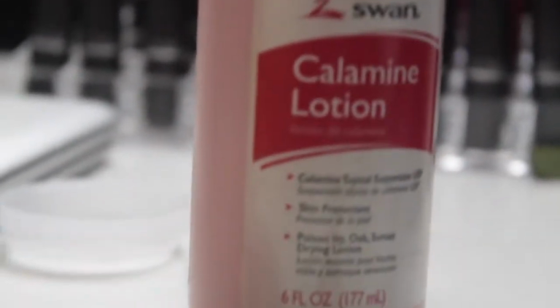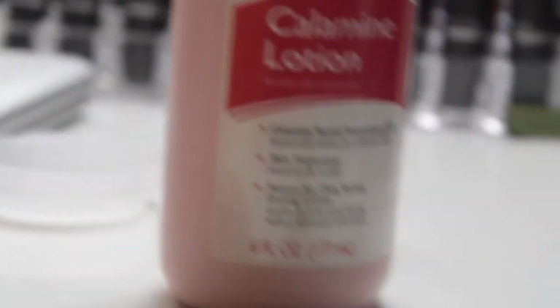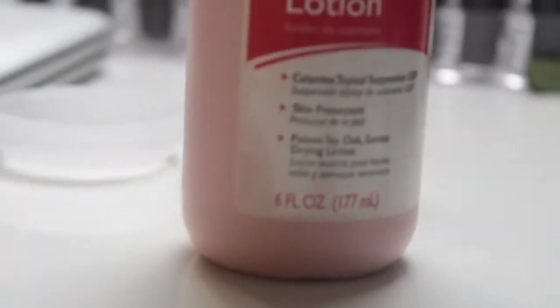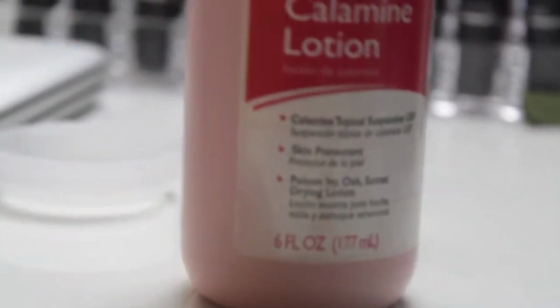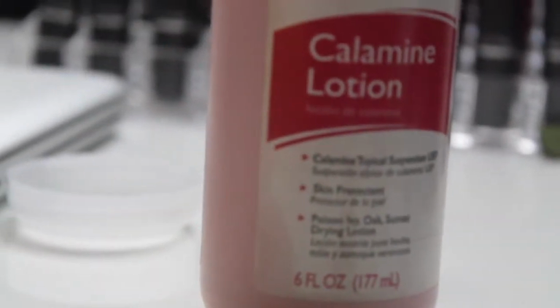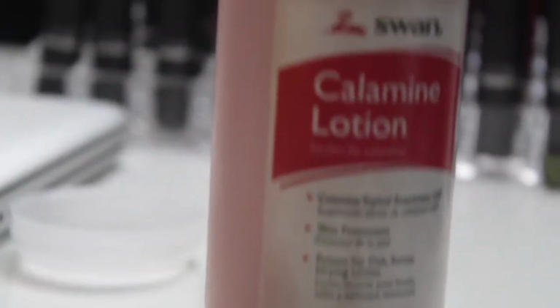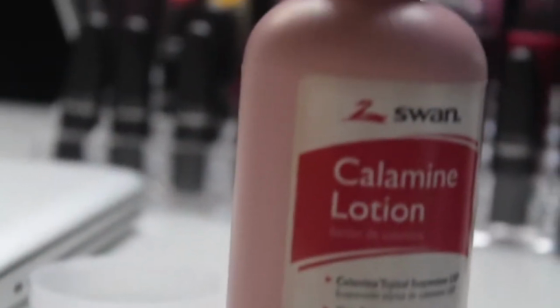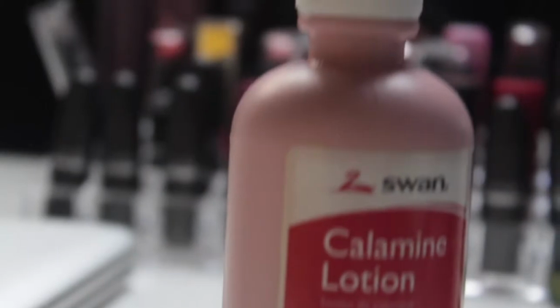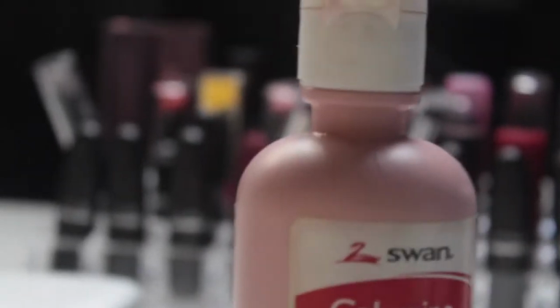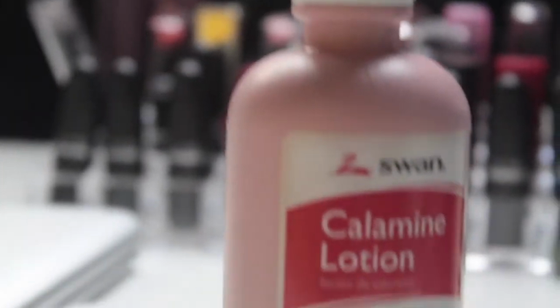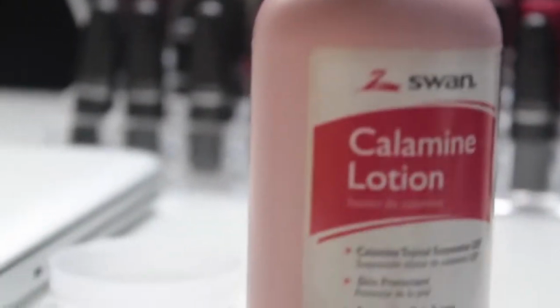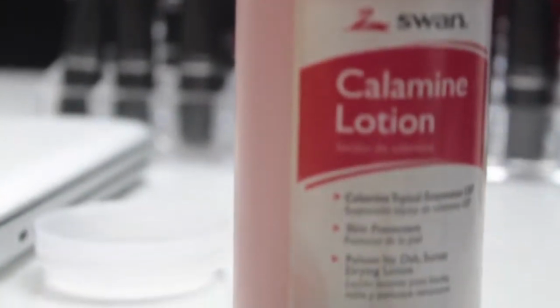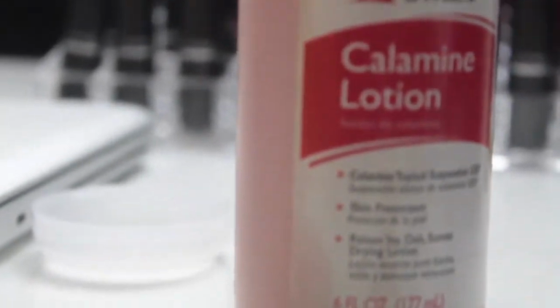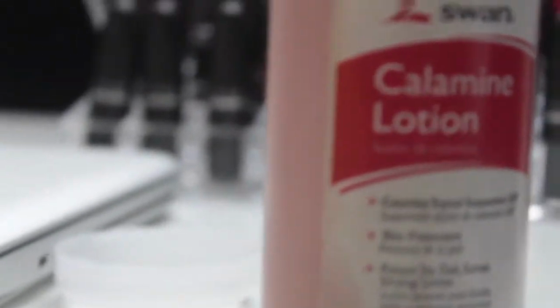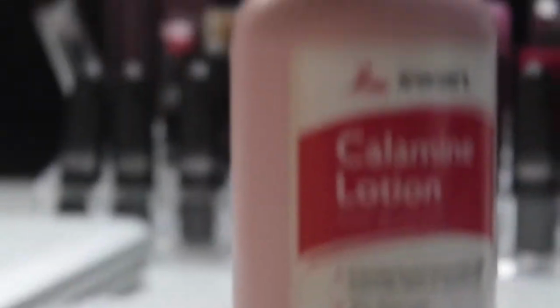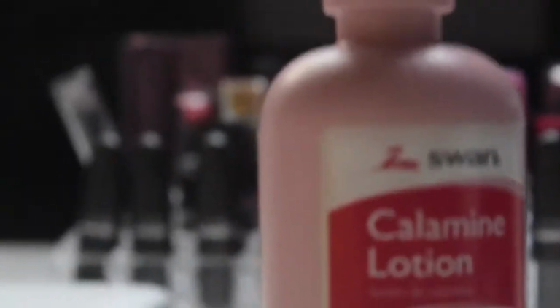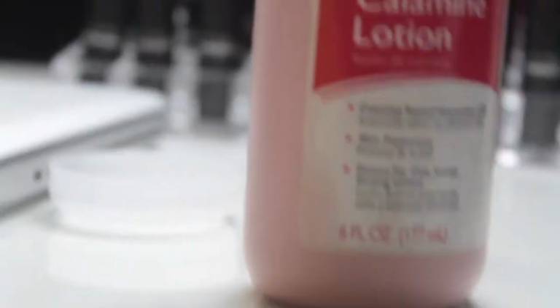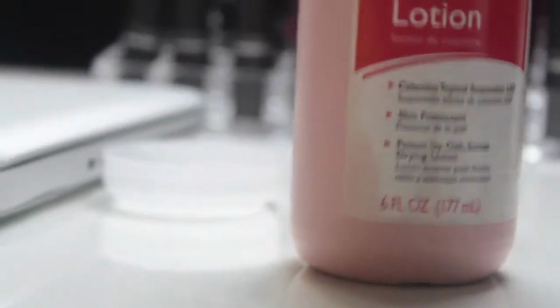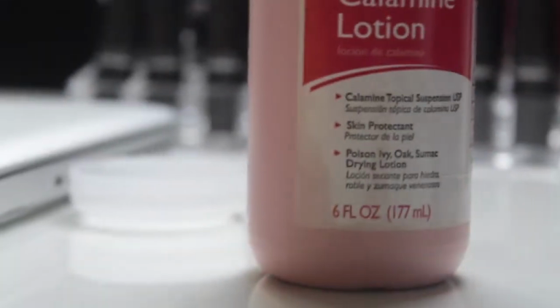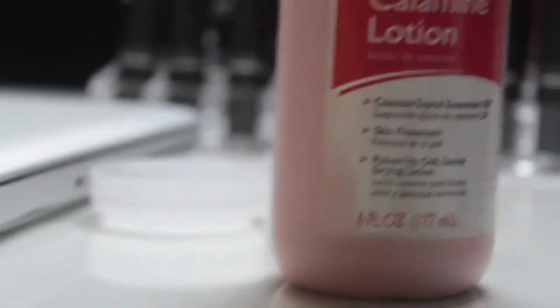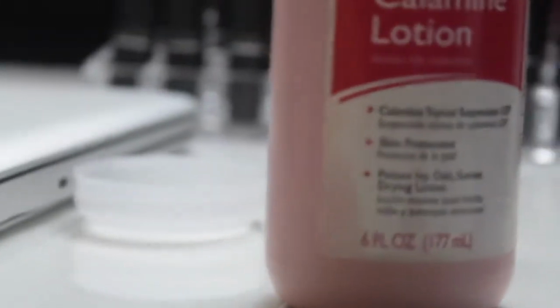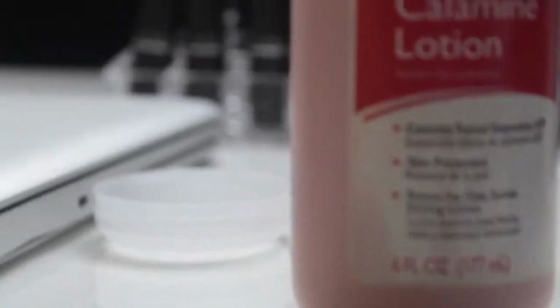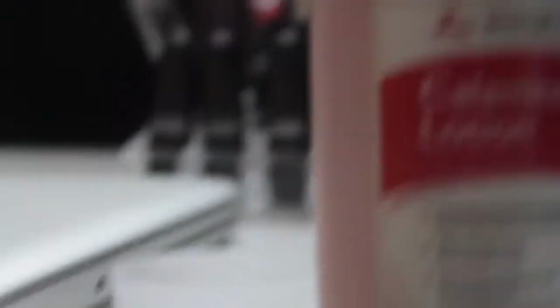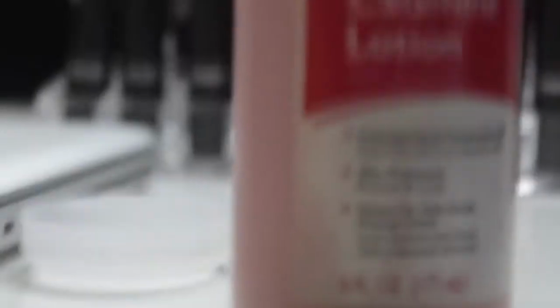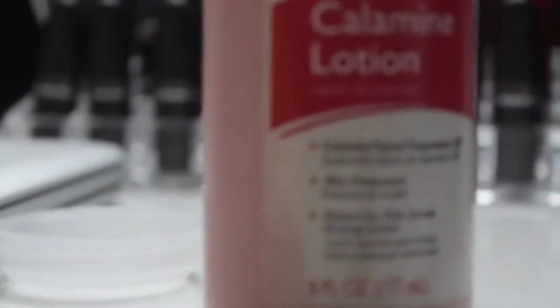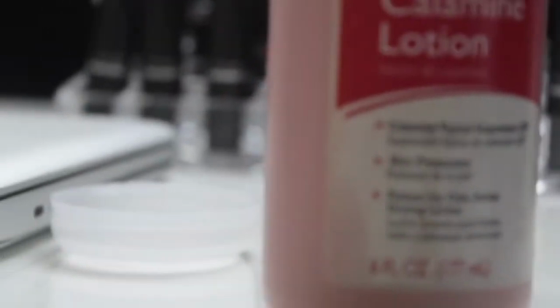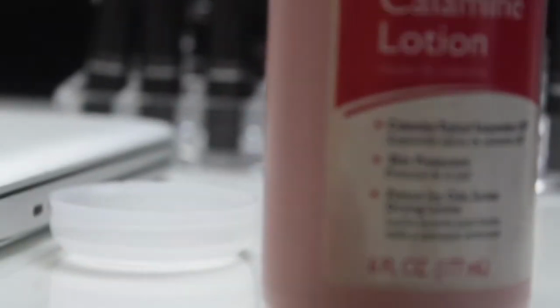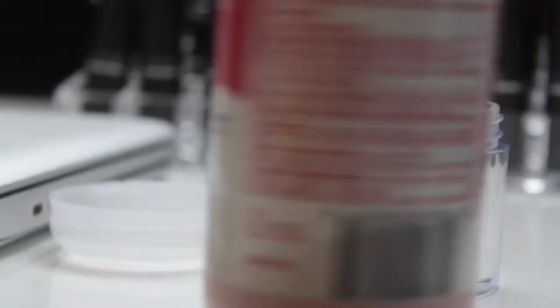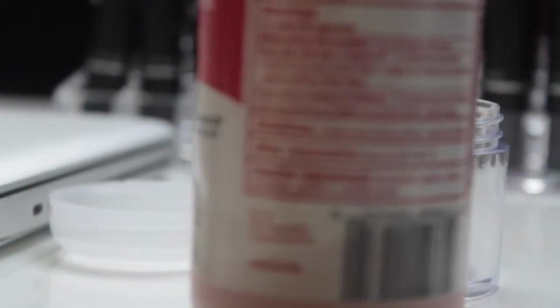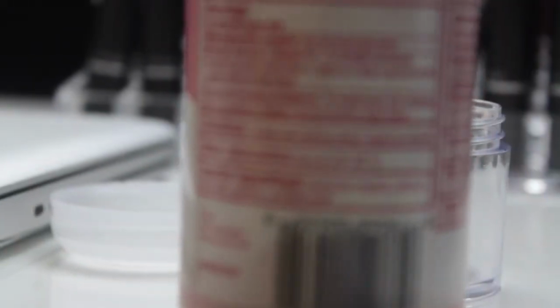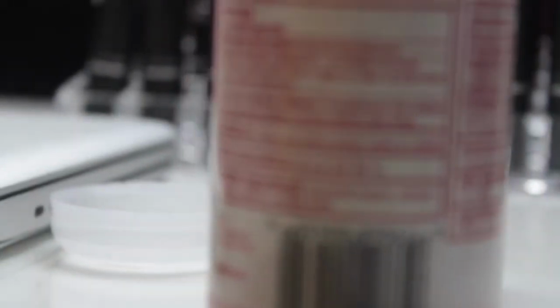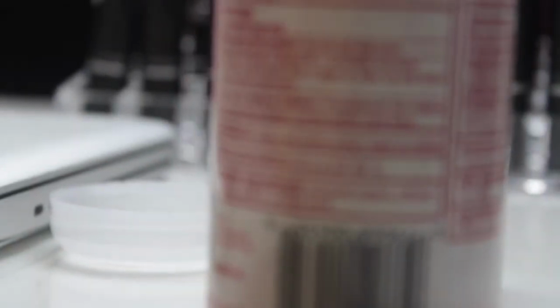I'm making a dupe of the Mario Badescu drying lotion. You can find the drying lotion at Ulta, Beauty Brands, and Nordstrom's, and it runs about seven dollars a bottle.